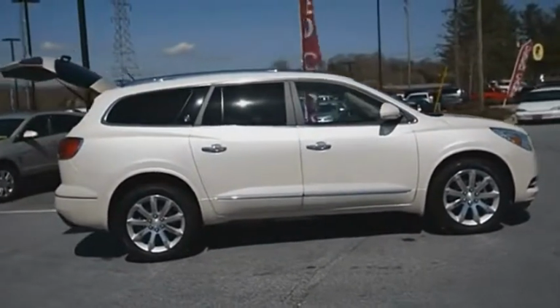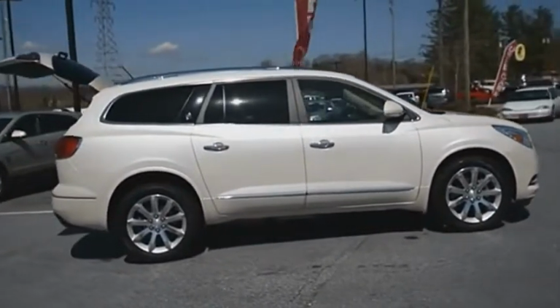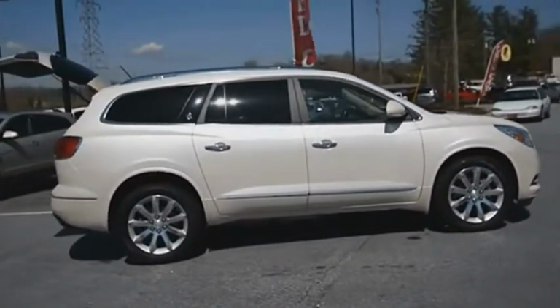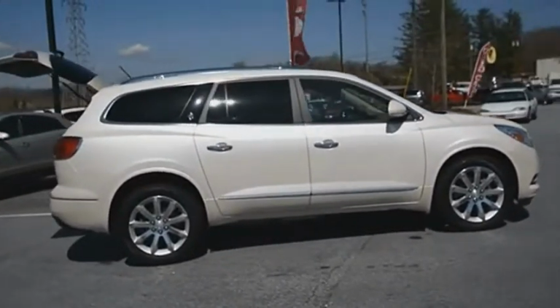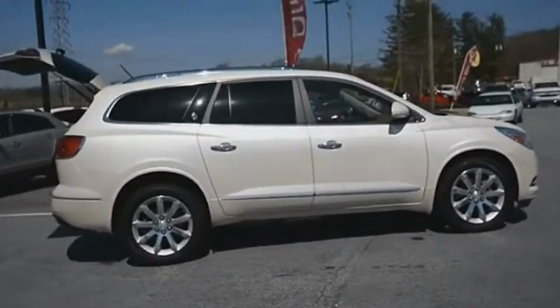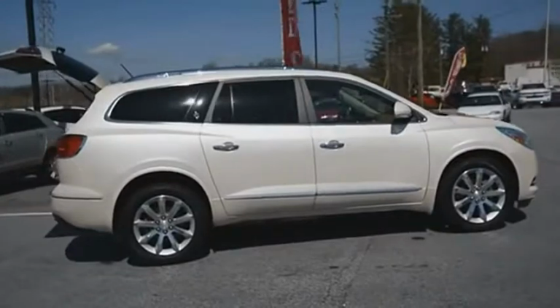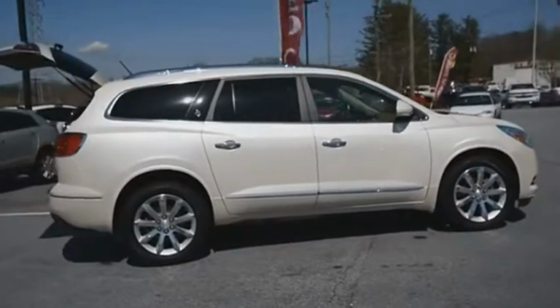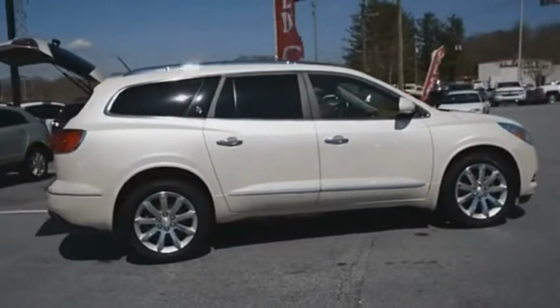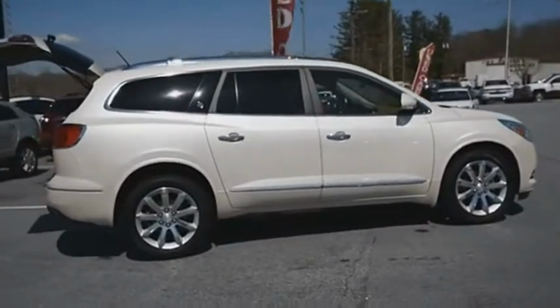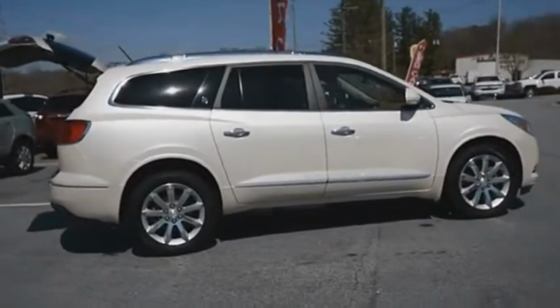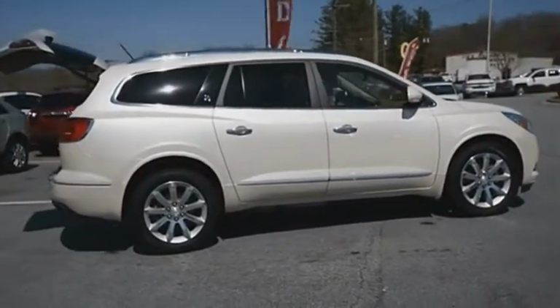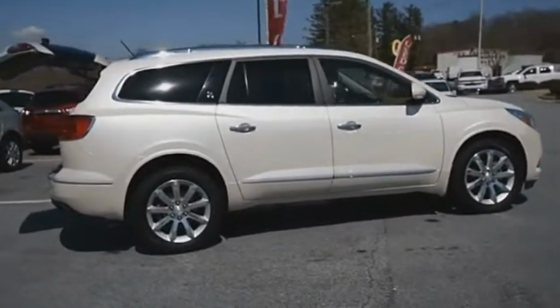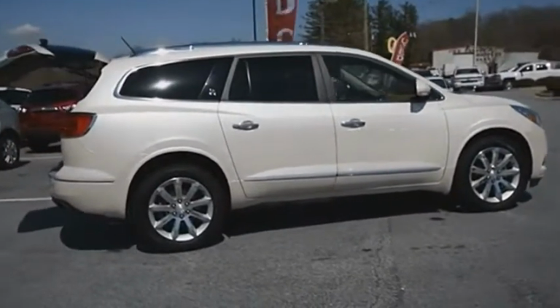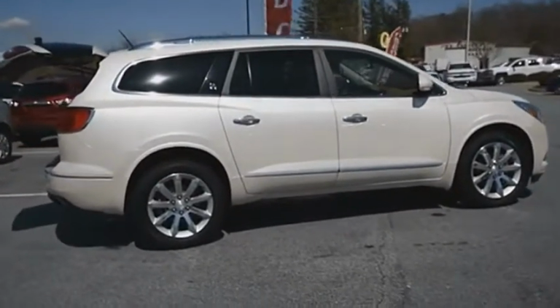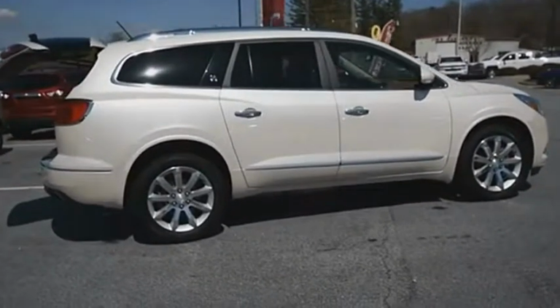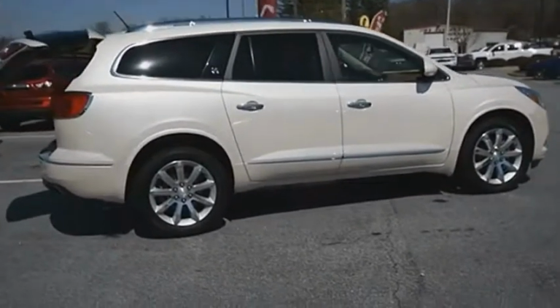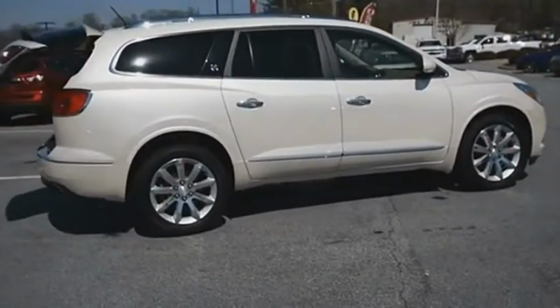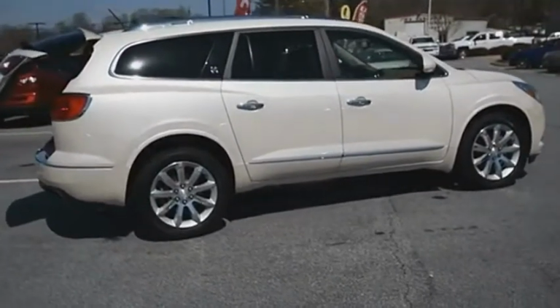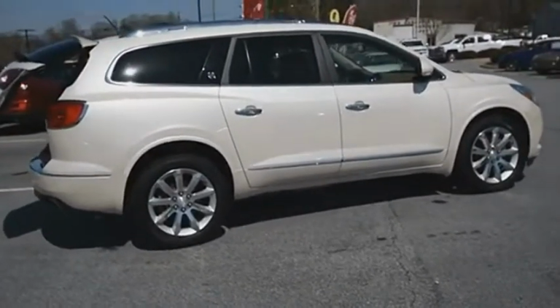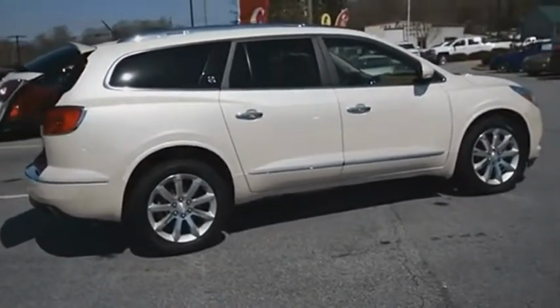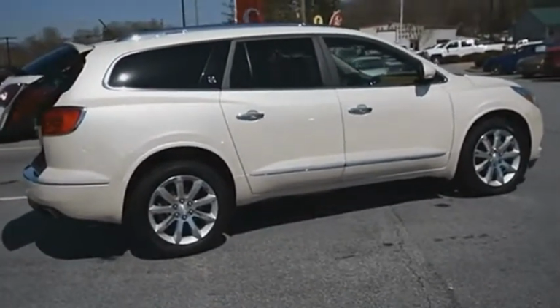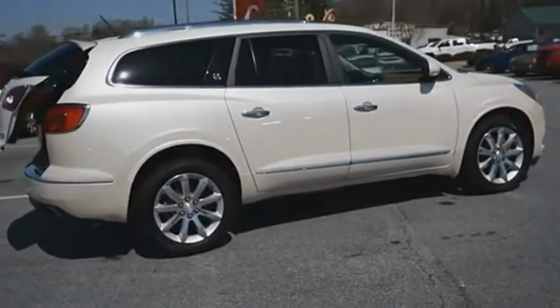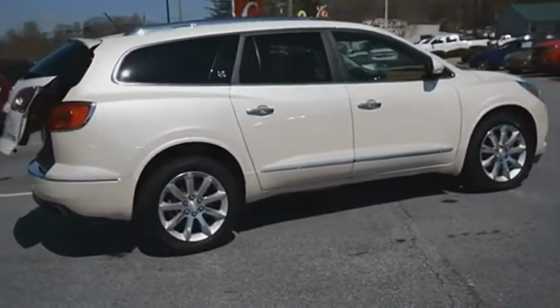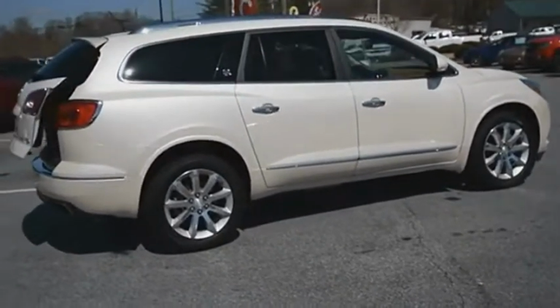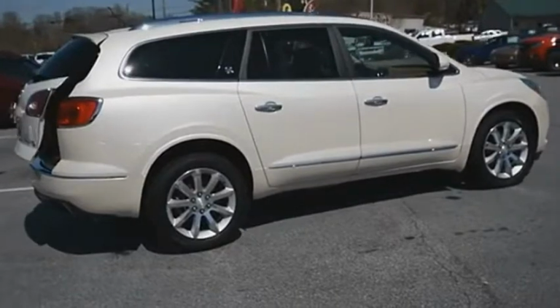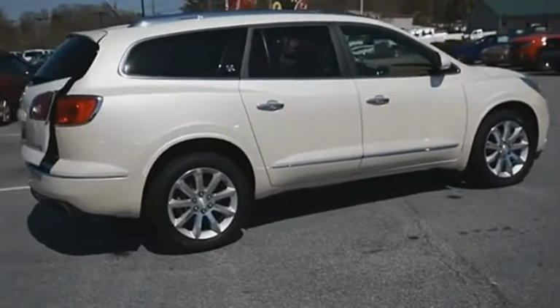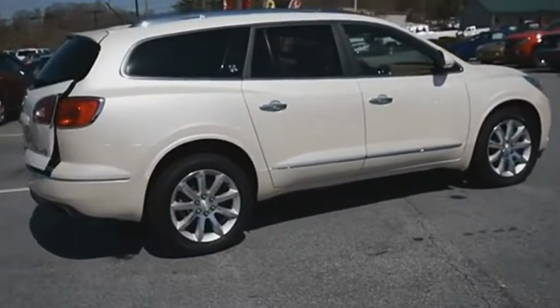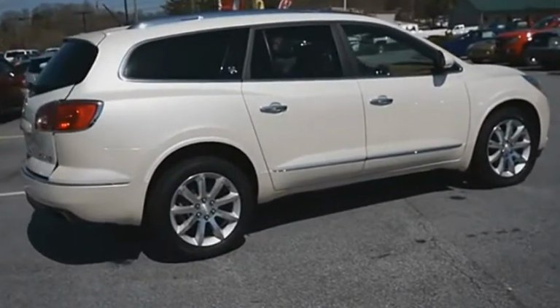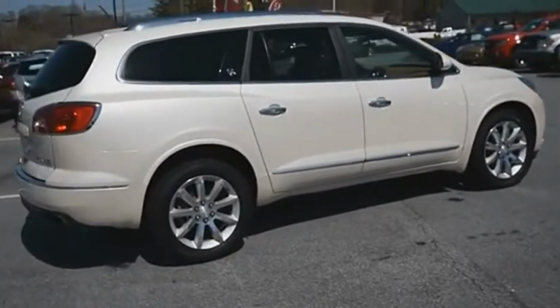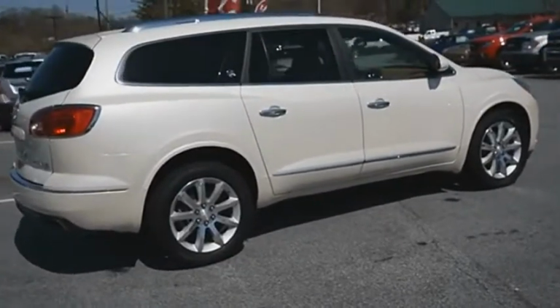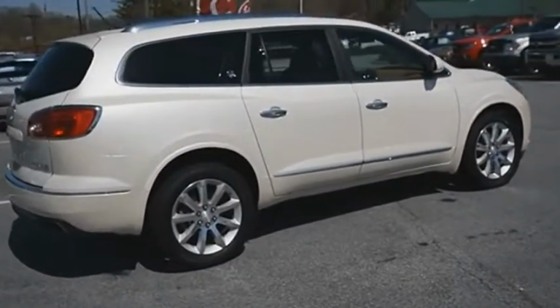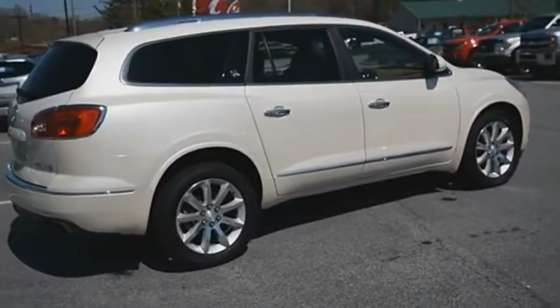Not only is it roomy and stylish, but Buick really did its homework on this vehicle. They did not cut any corners. Come take a test drive today.